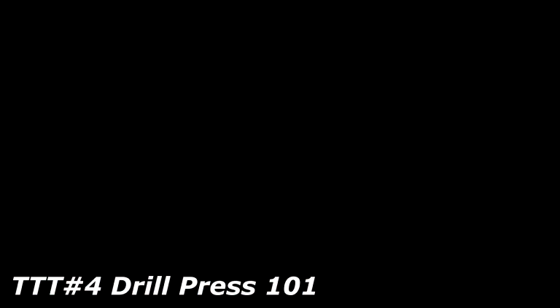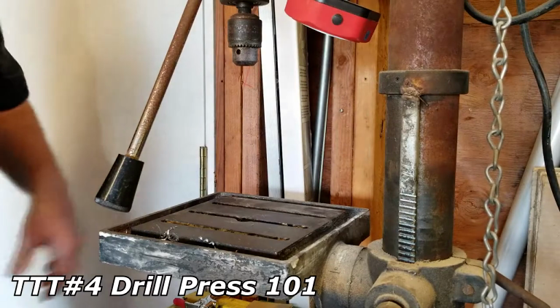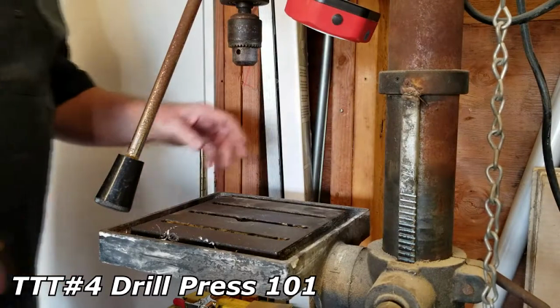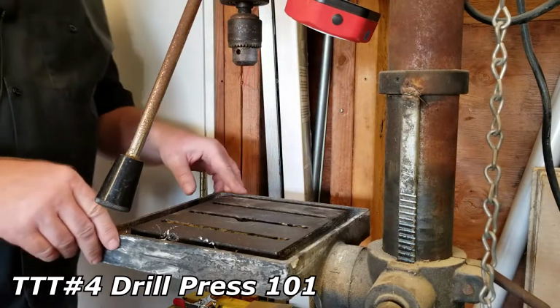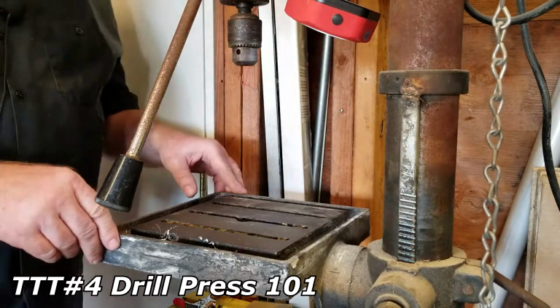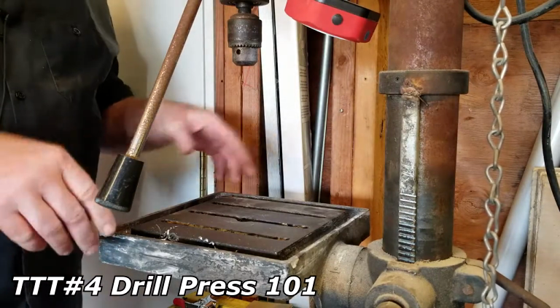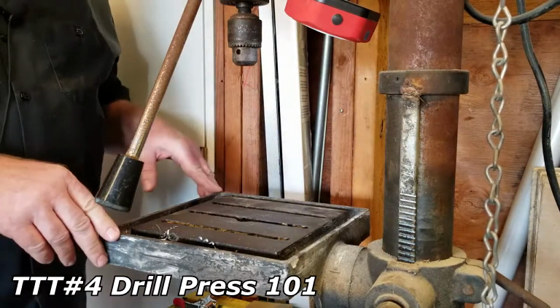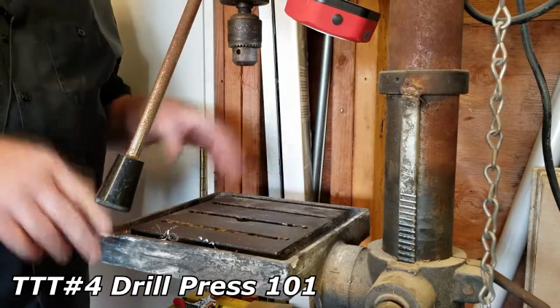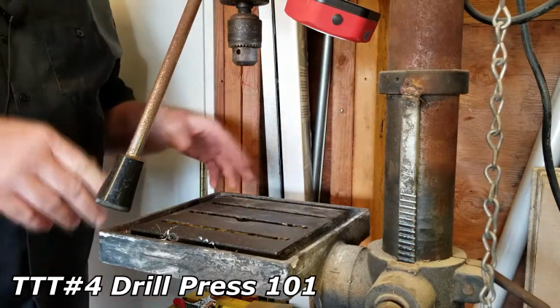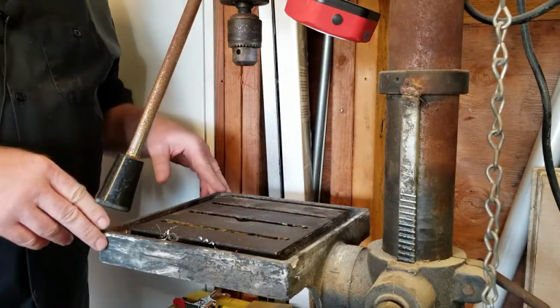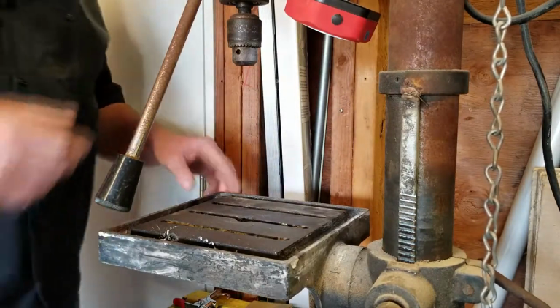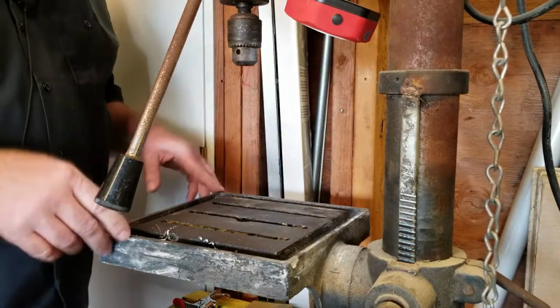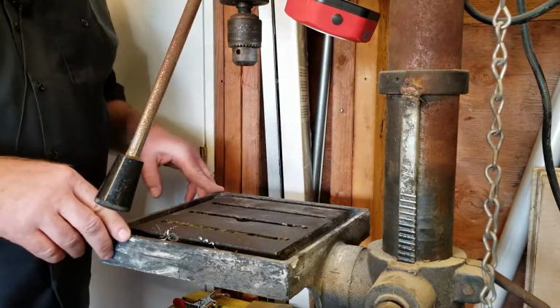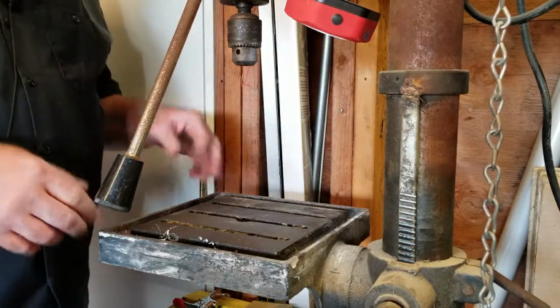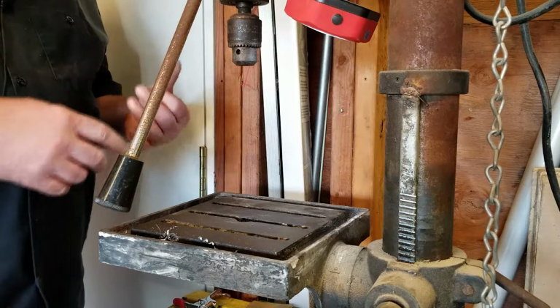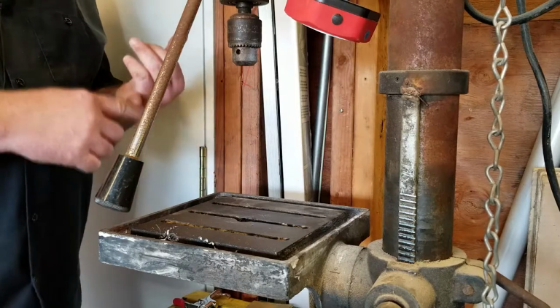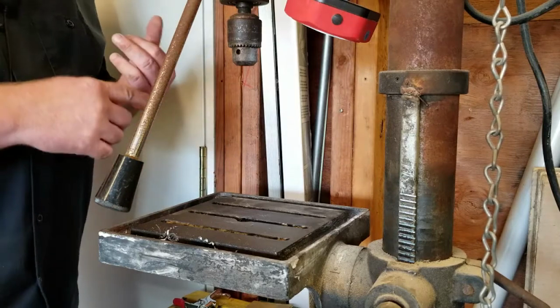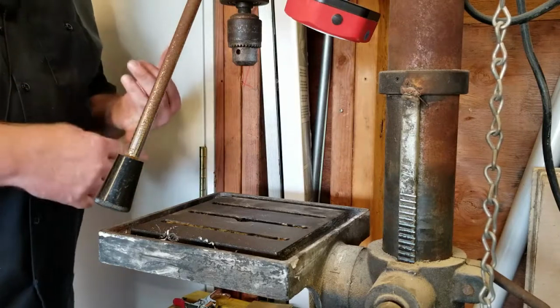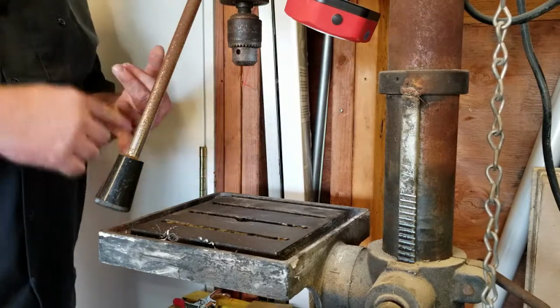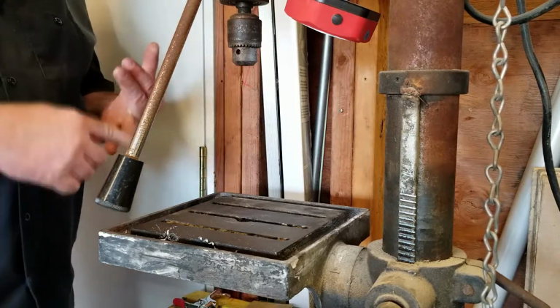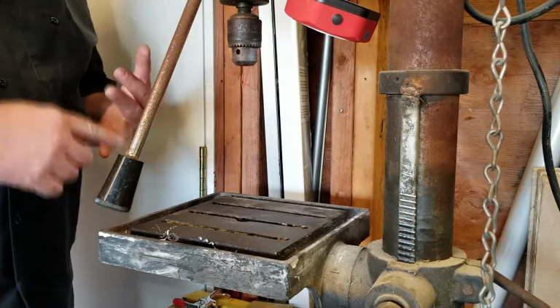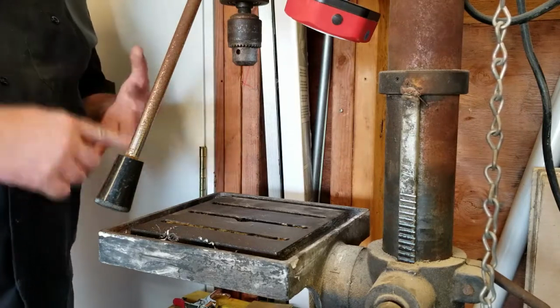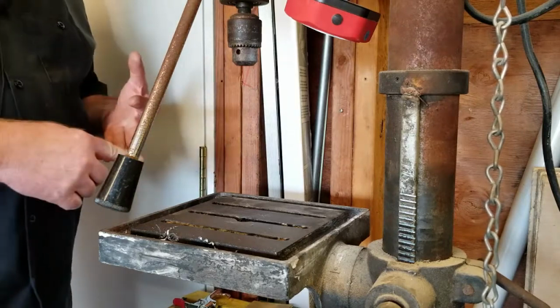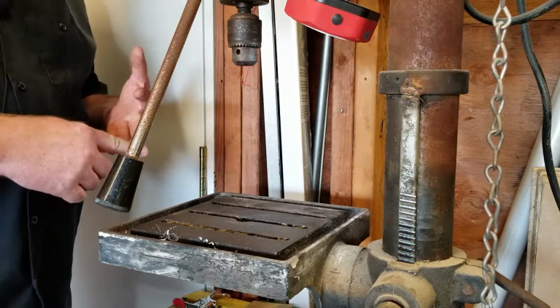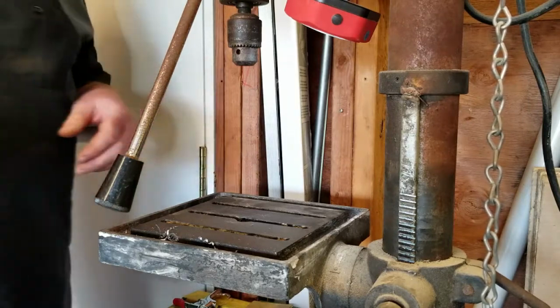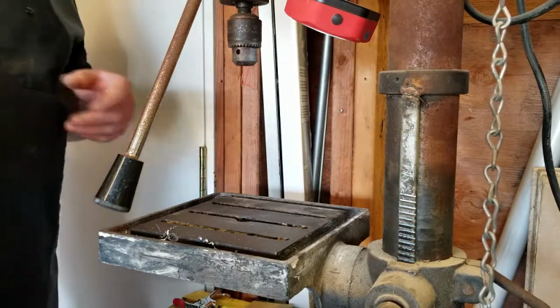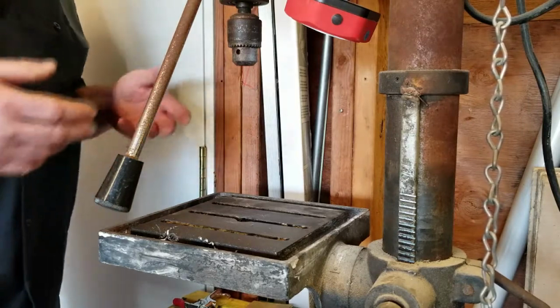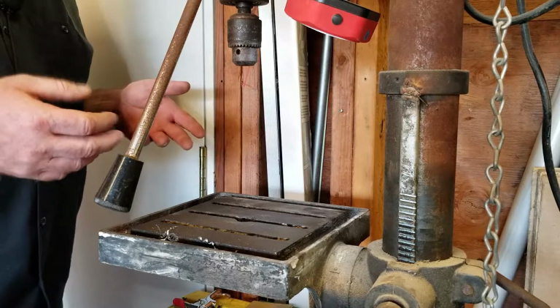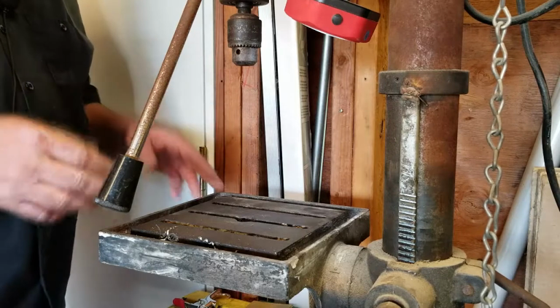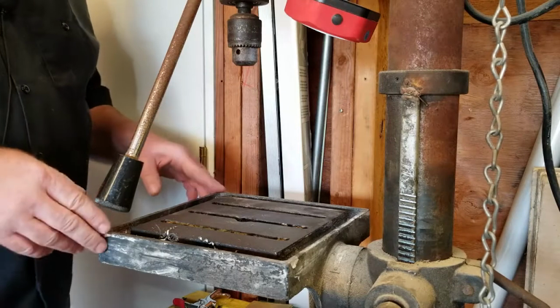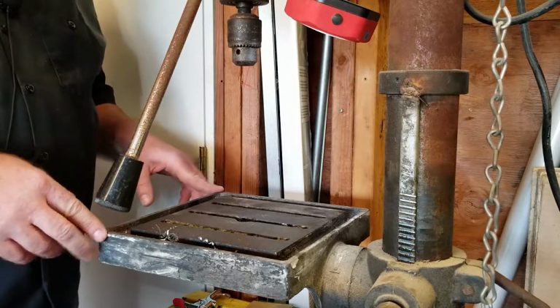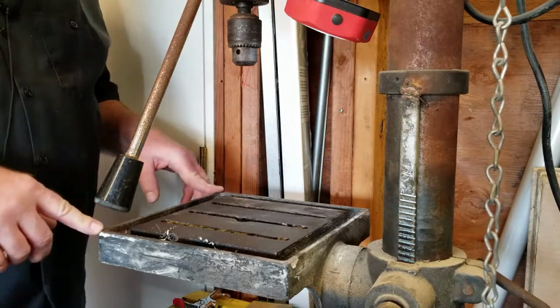Today's tool tip: I'm going to show you how to use a drill press. These tips are going to help you make more efficient, safer, accurate cuts. They will also help you to prolong the life of your drill bit.